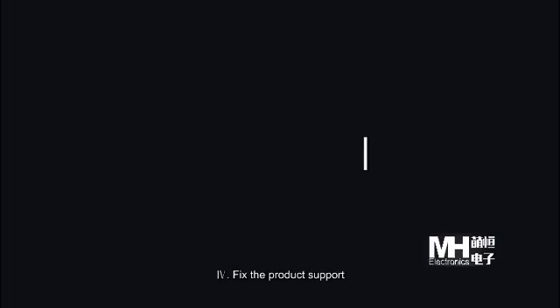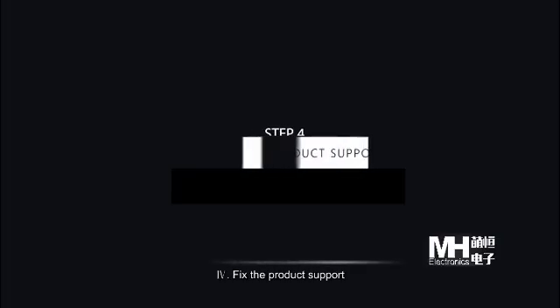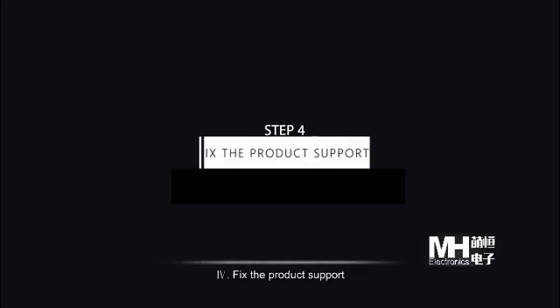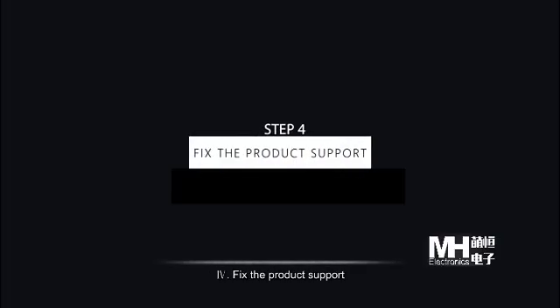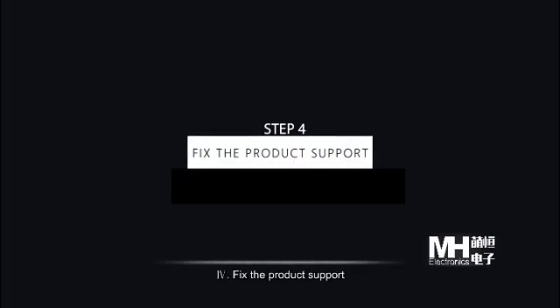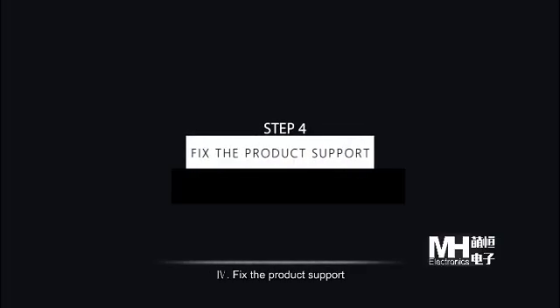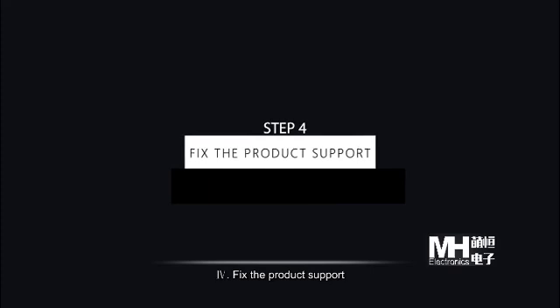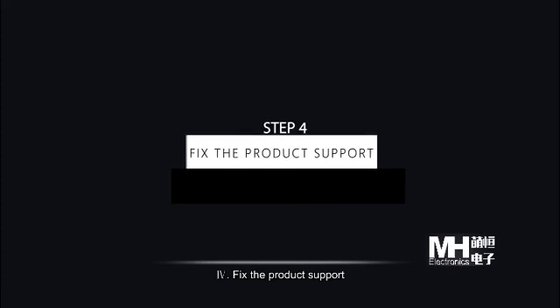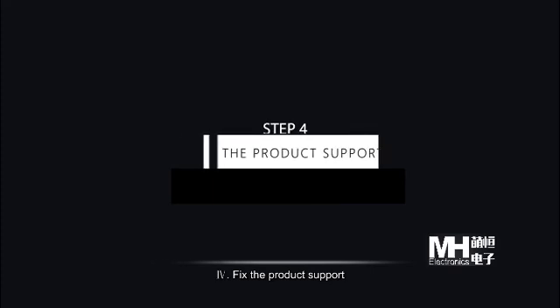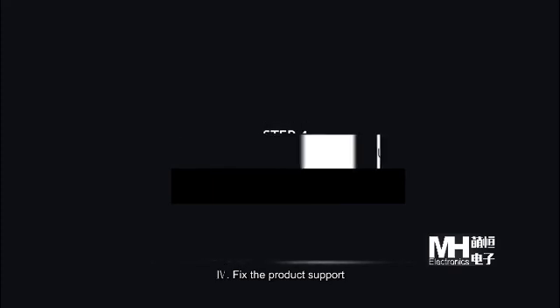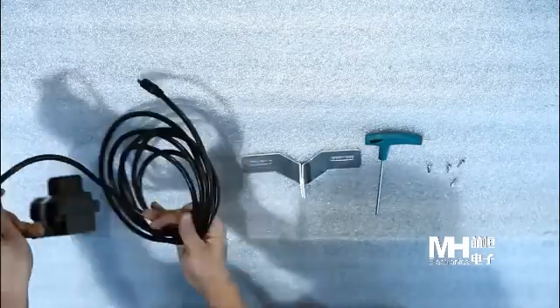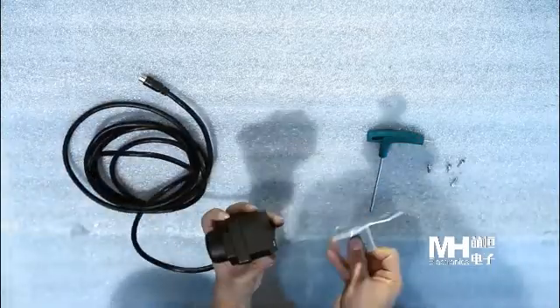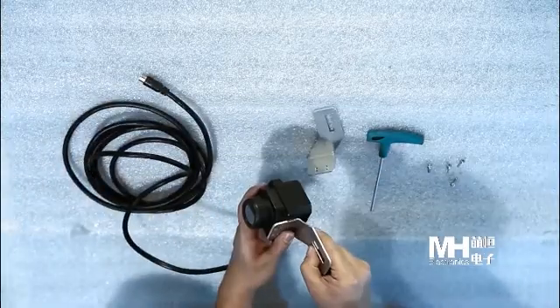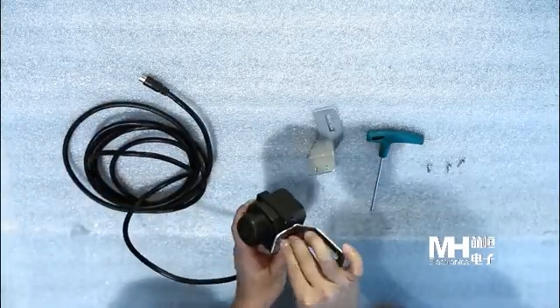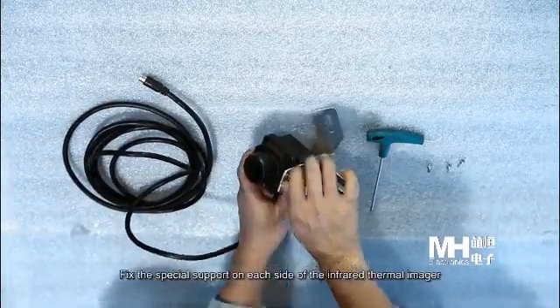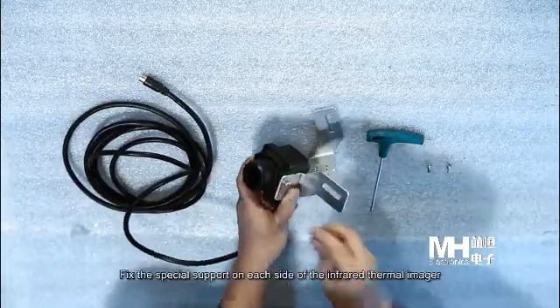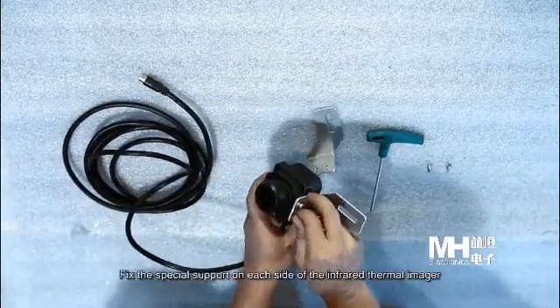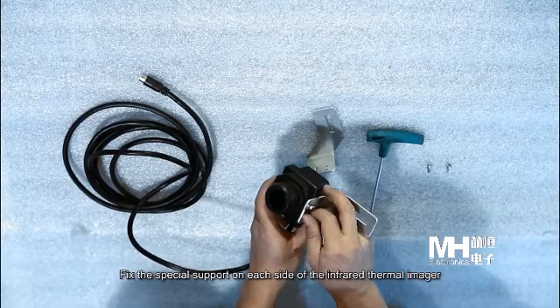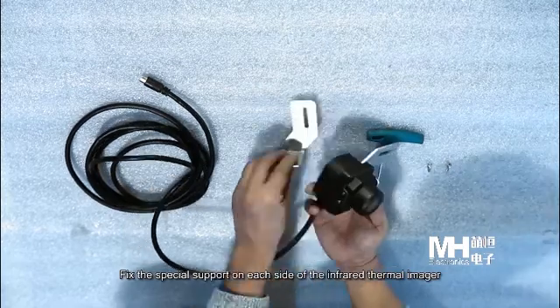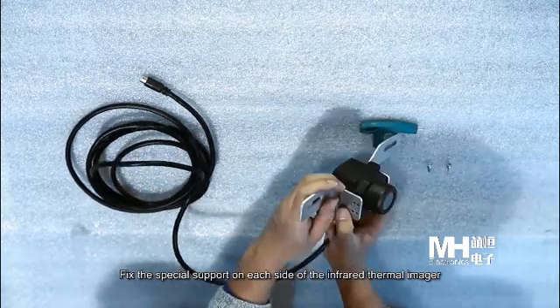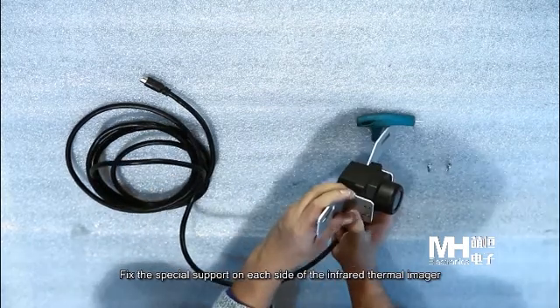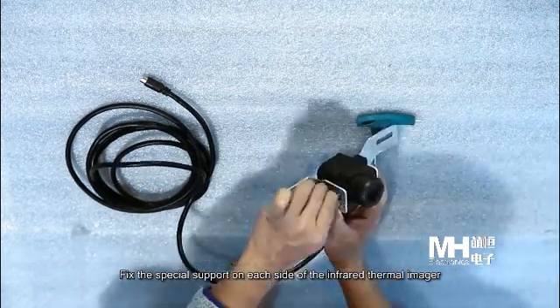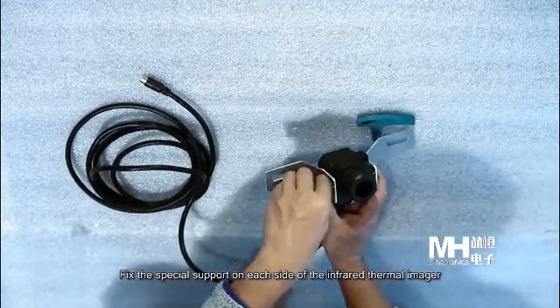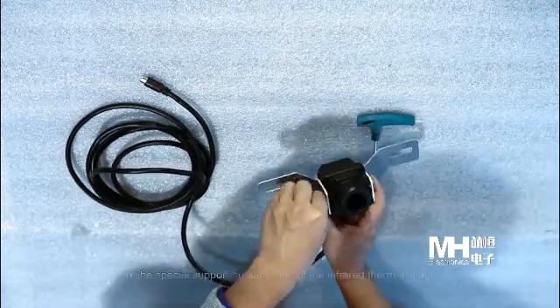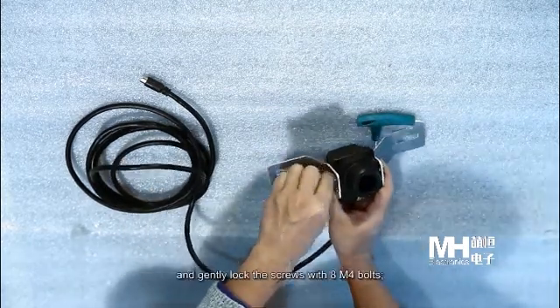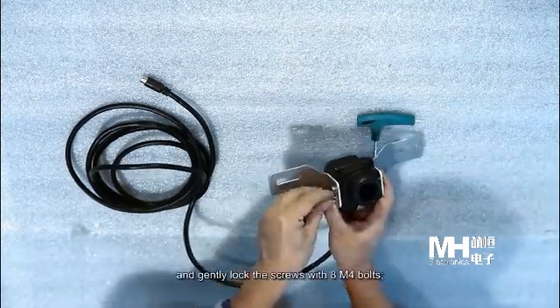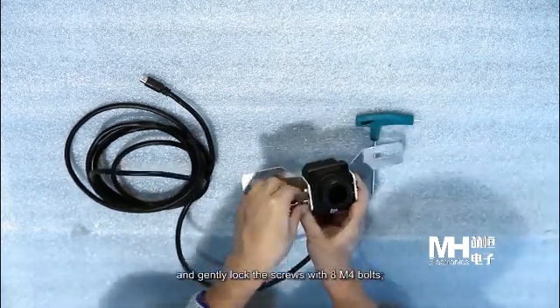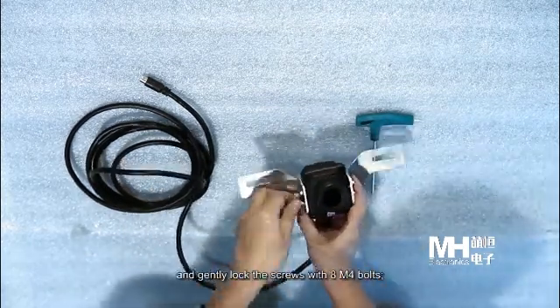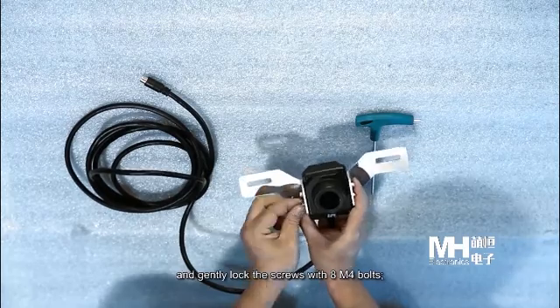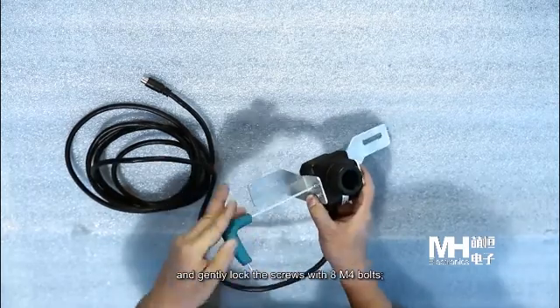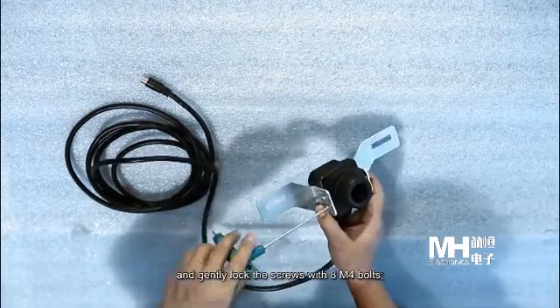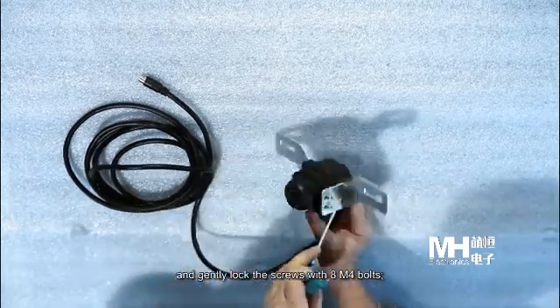Step 4: Fix the product support. Fix the special support on each side of the Infrared Thermal Imager and gently lock the screws with 8 M4 bolts.